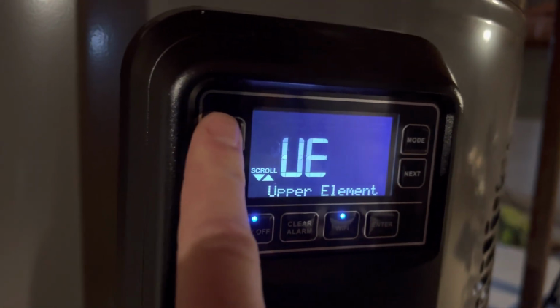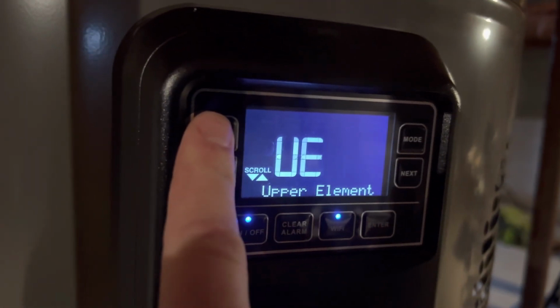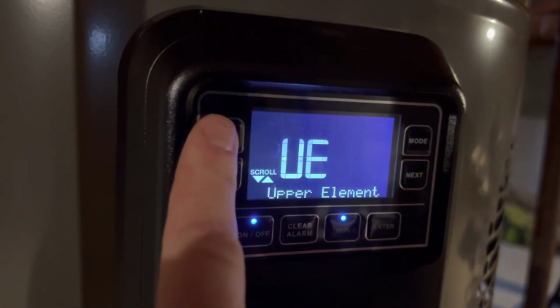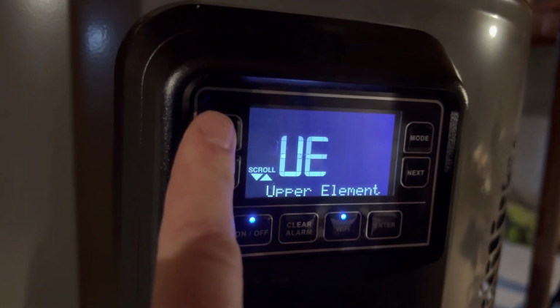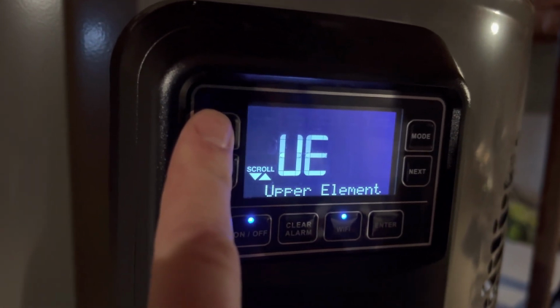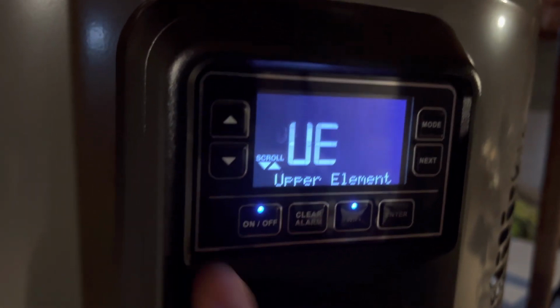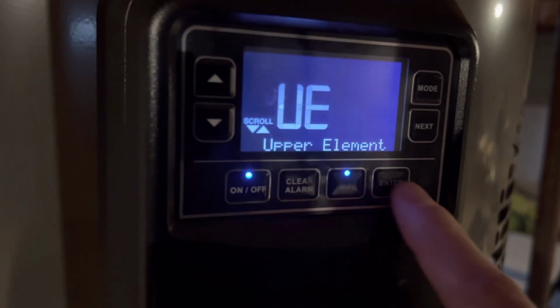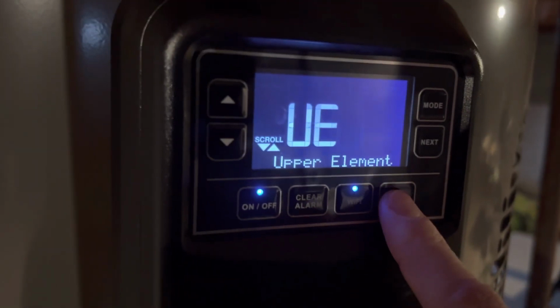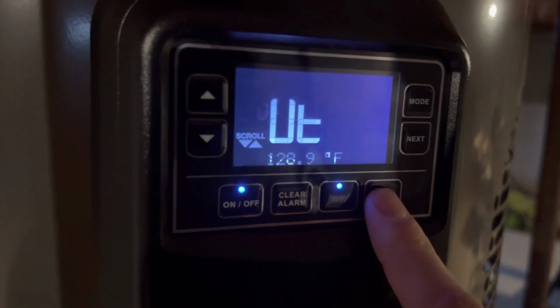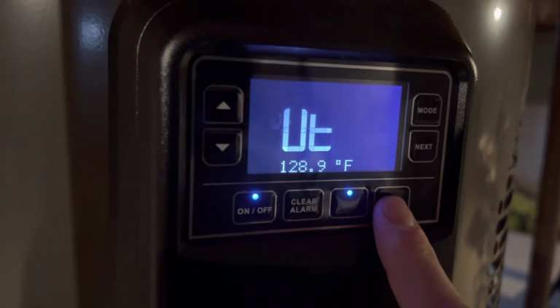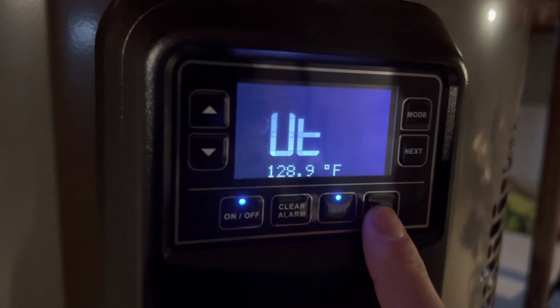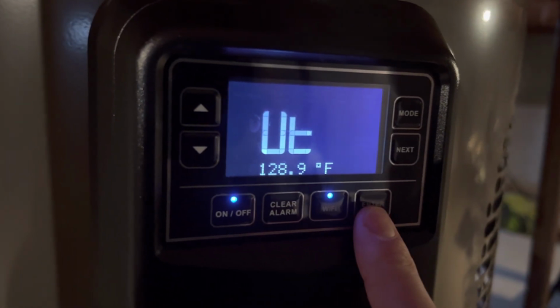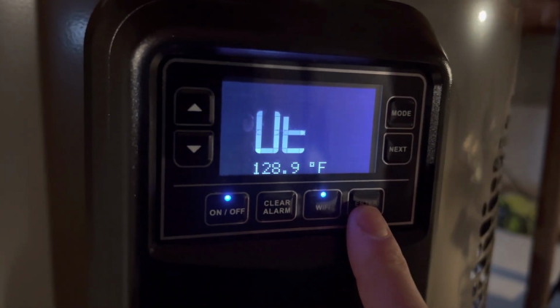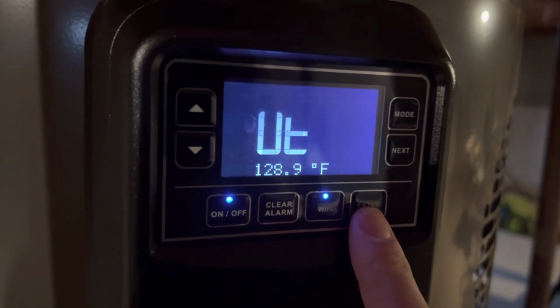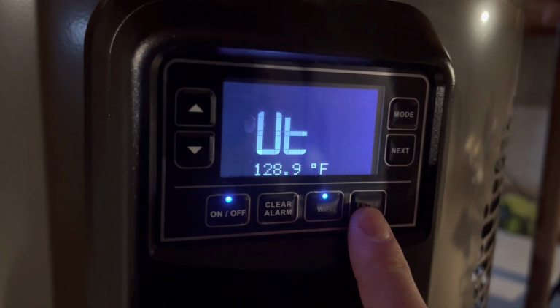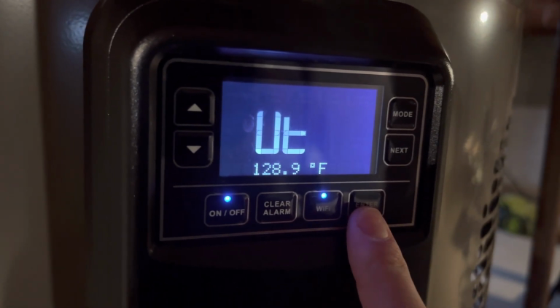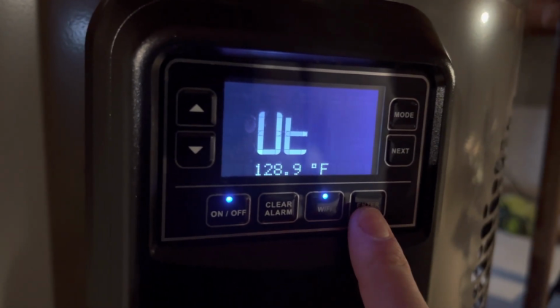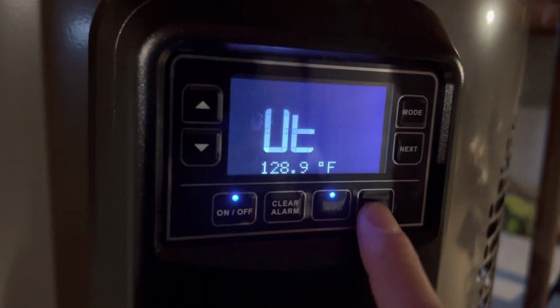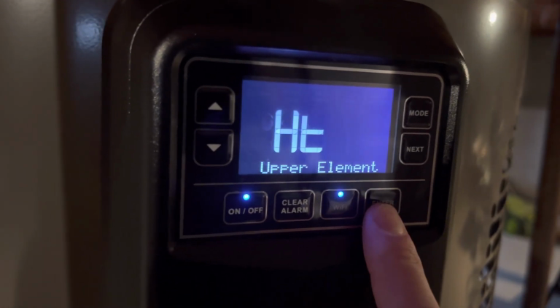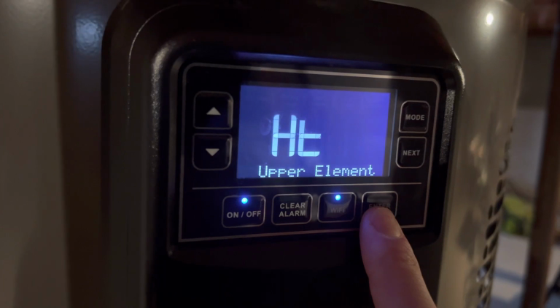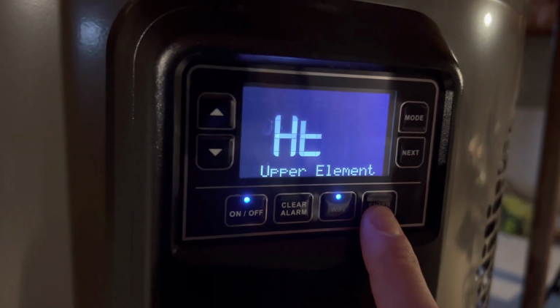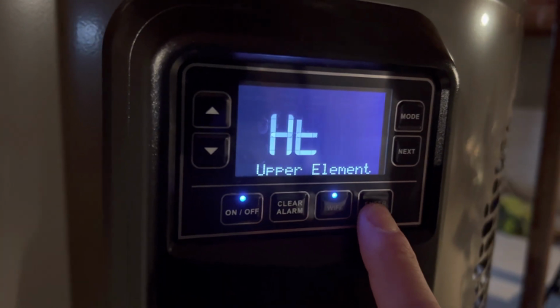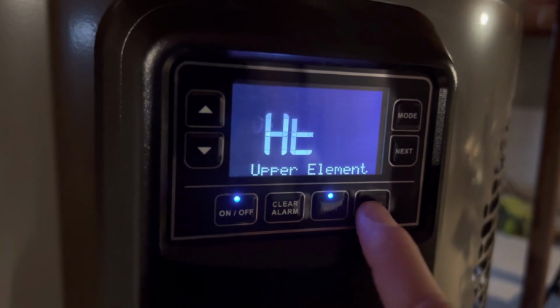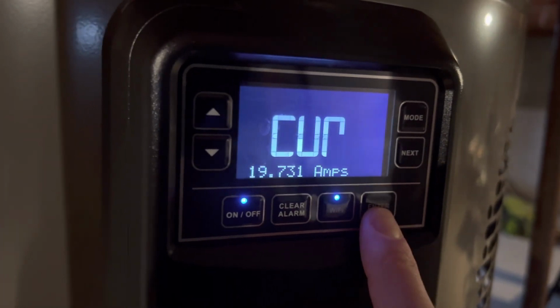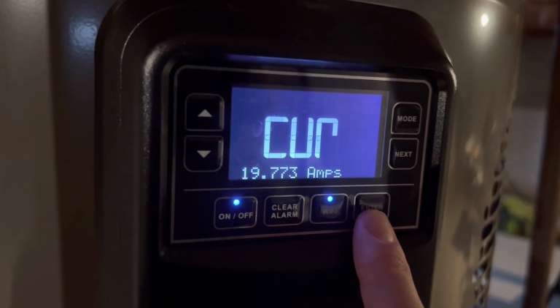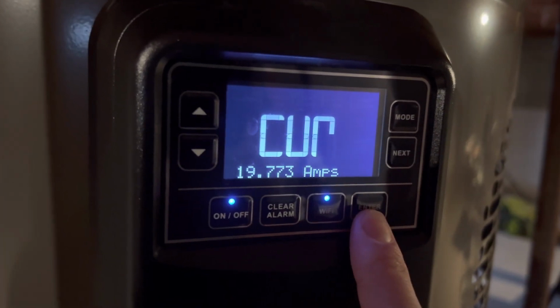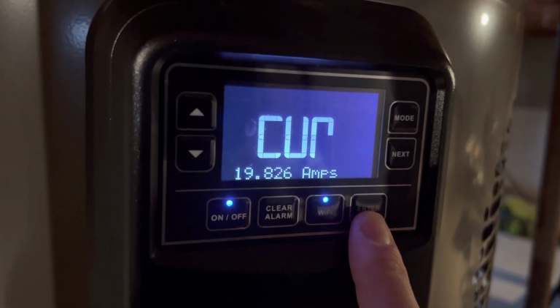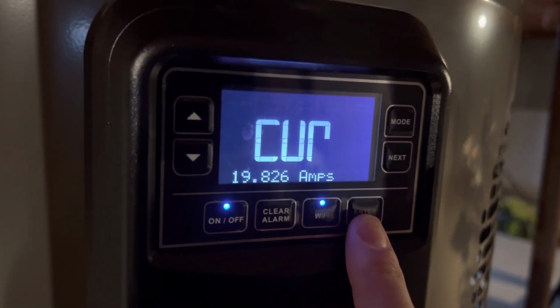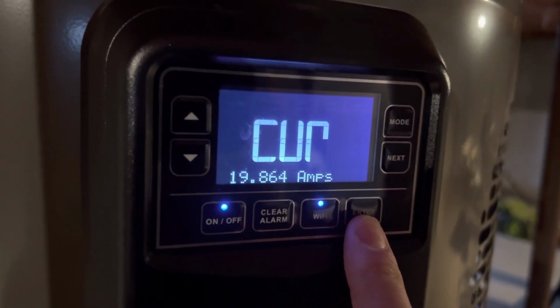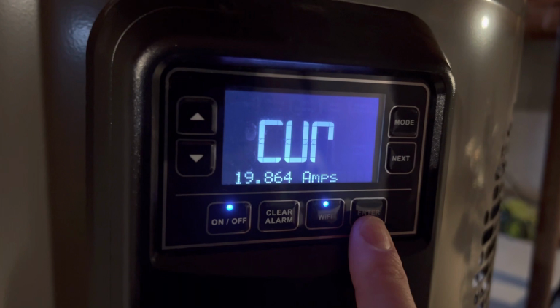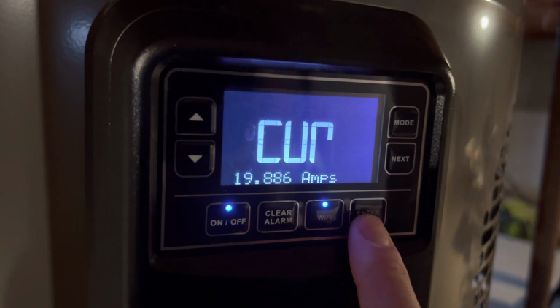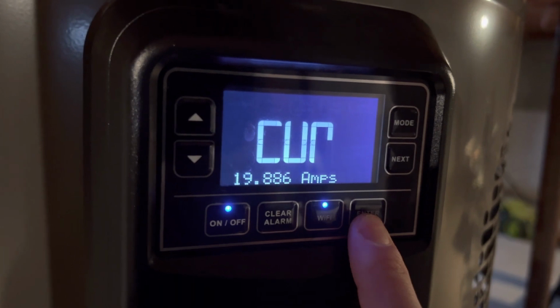The first one here is the upper element — go into it by pressing Enter. The upper element temperature right now is 128.9 degrees and the upper element is drawing about 20 amps, which is correct for that one.